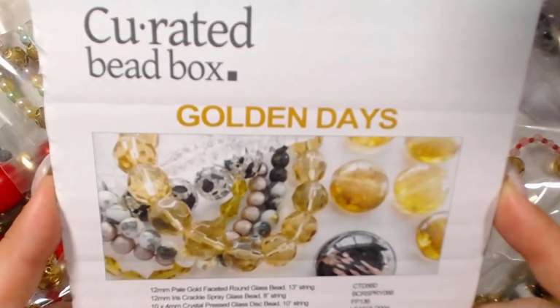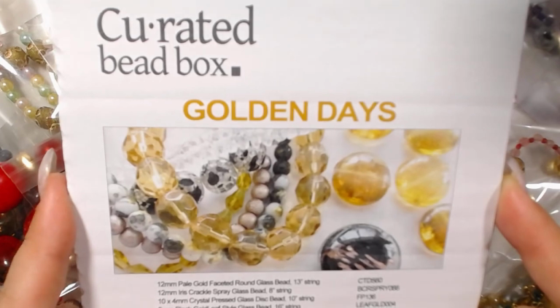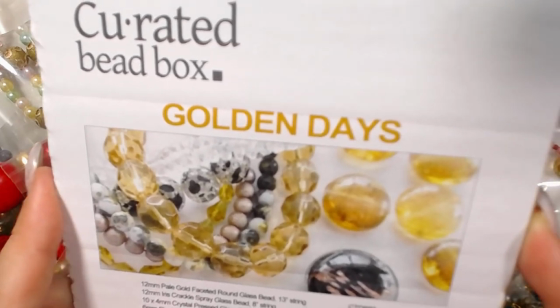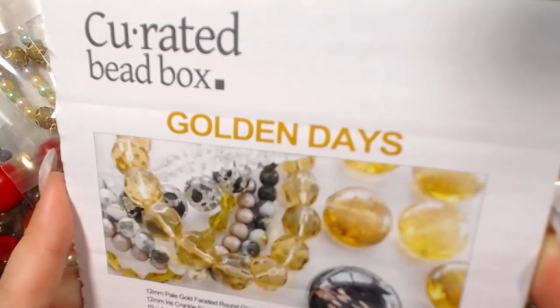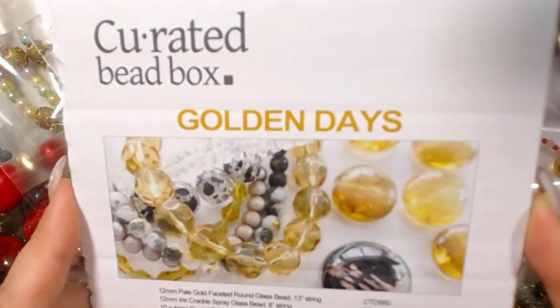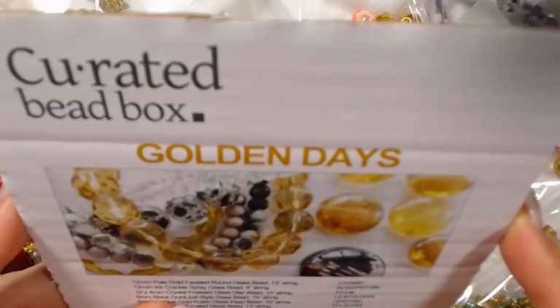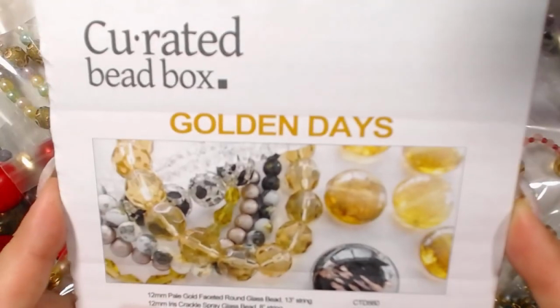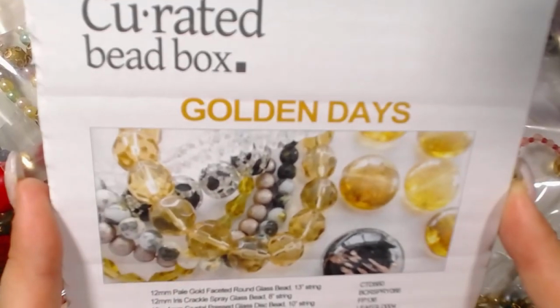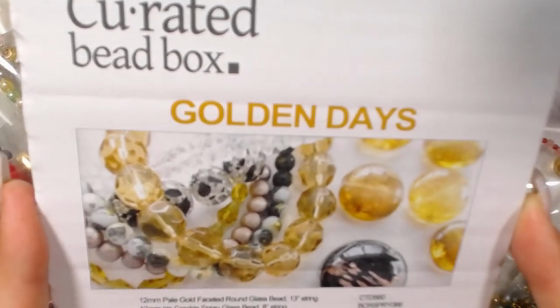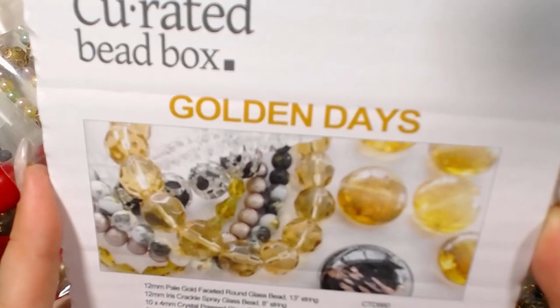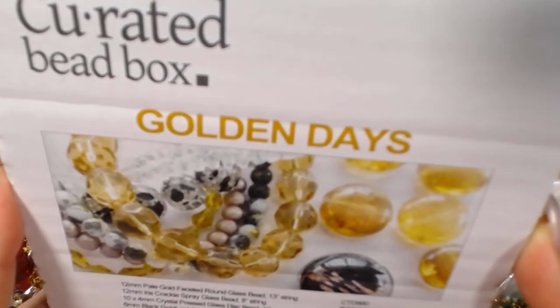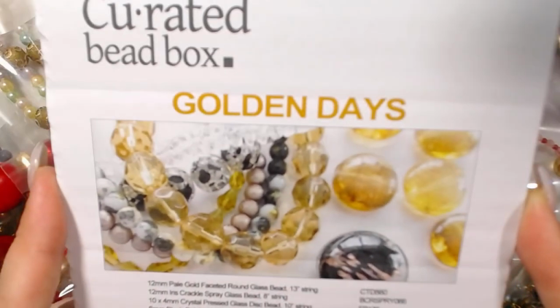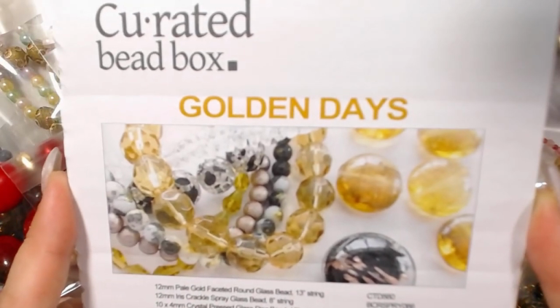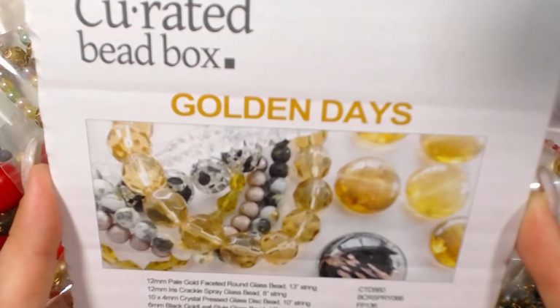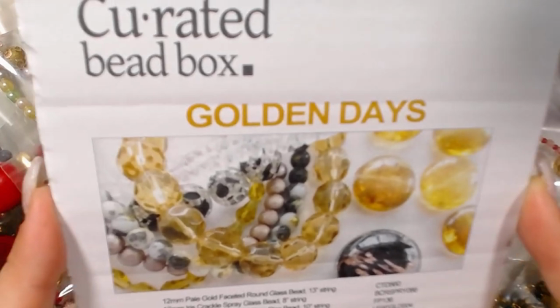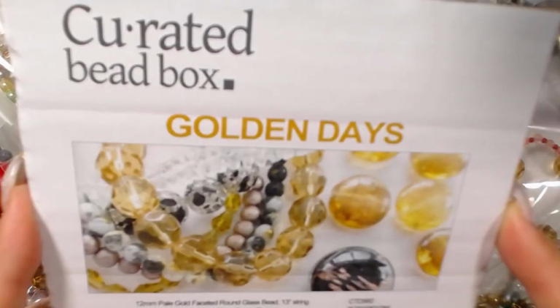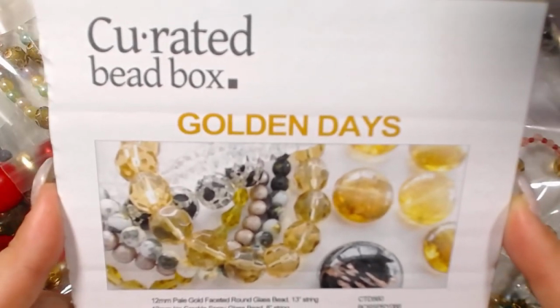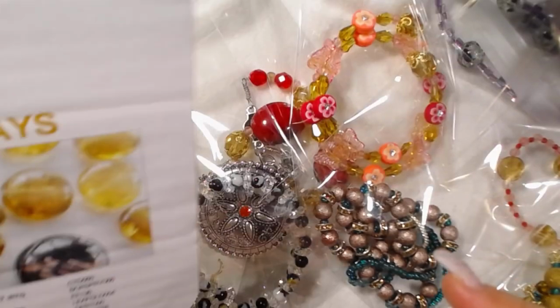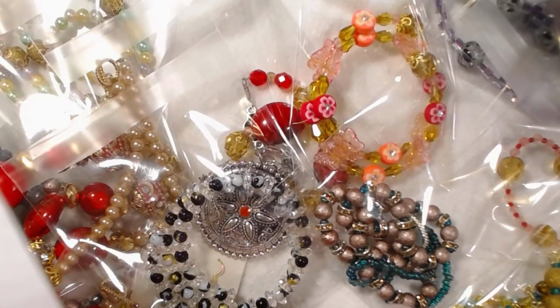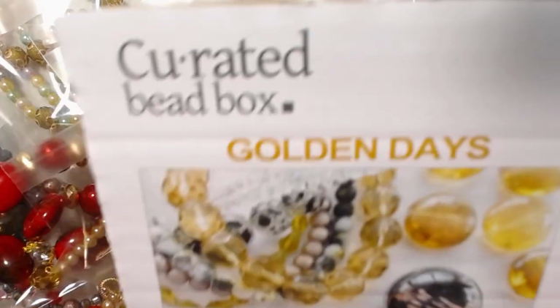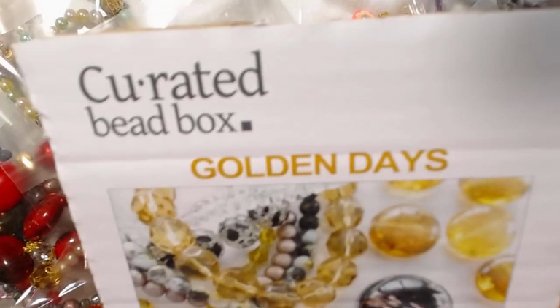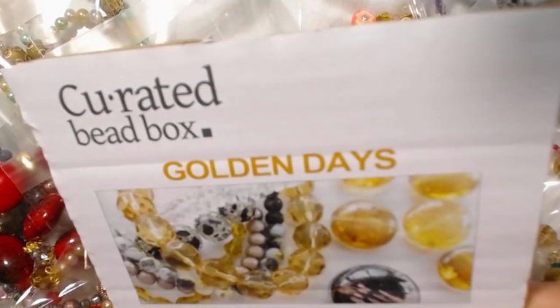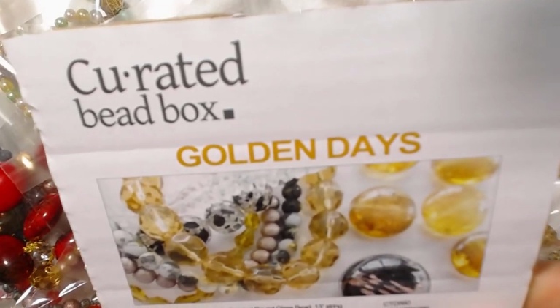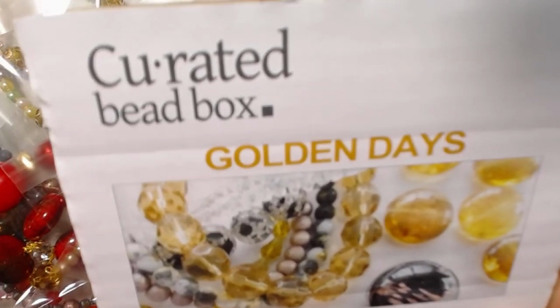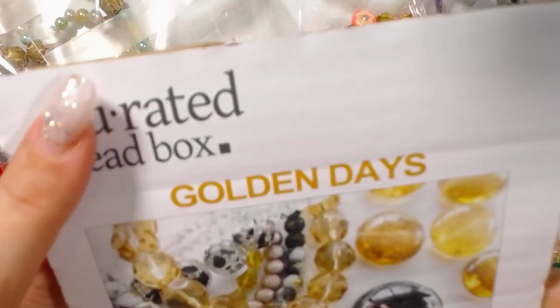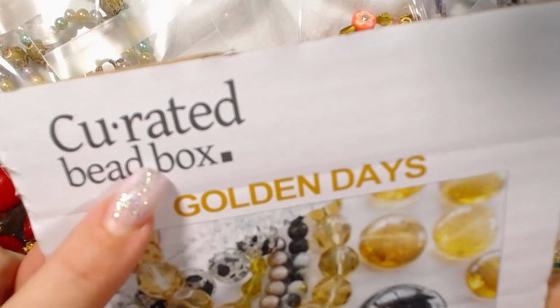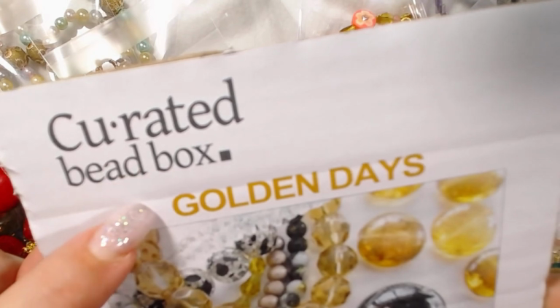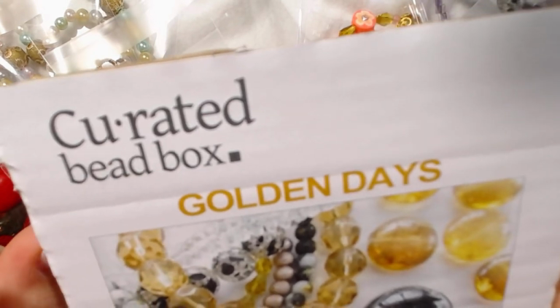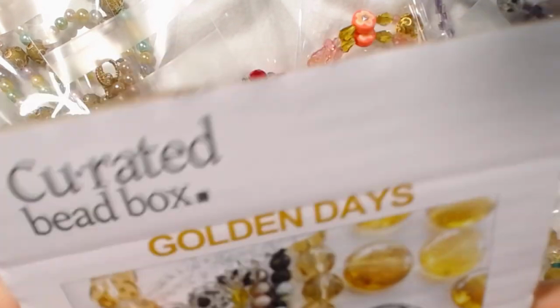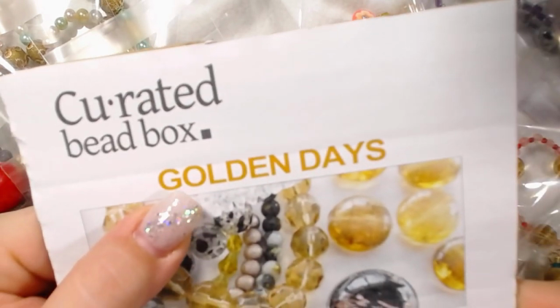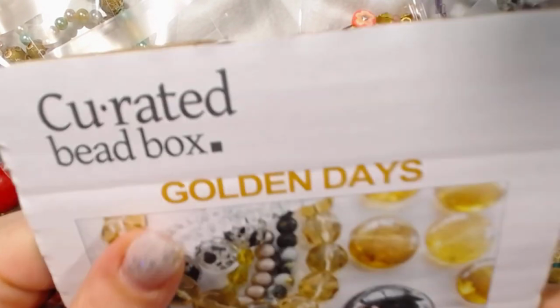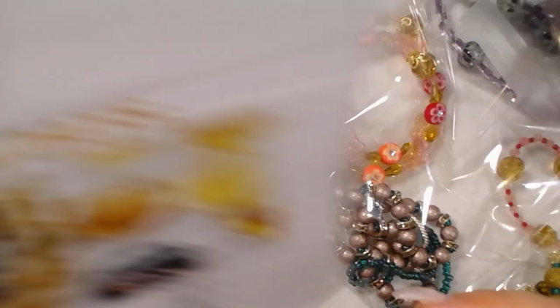My collection of yellow beads is very, very, very, very small. So anyway, this is the curated bead box and it is the Golden Days.